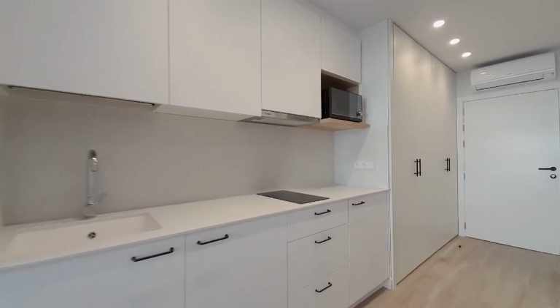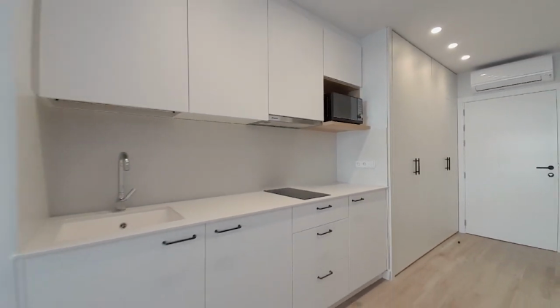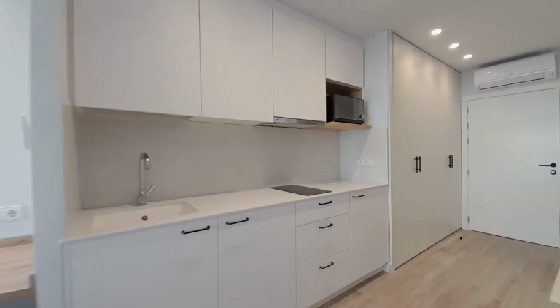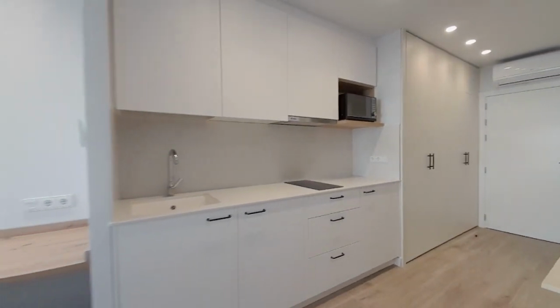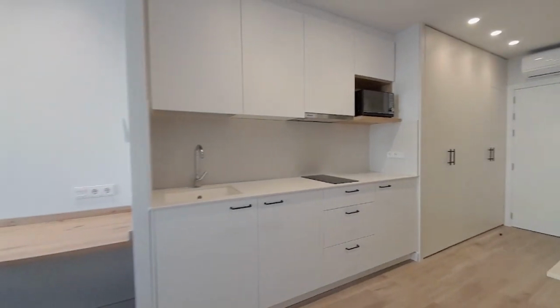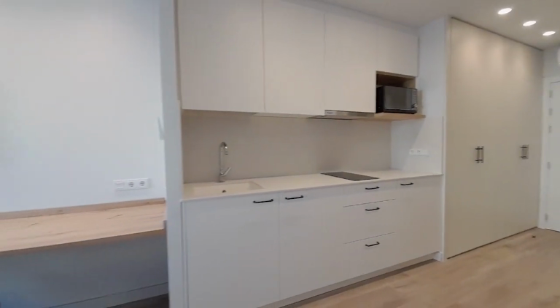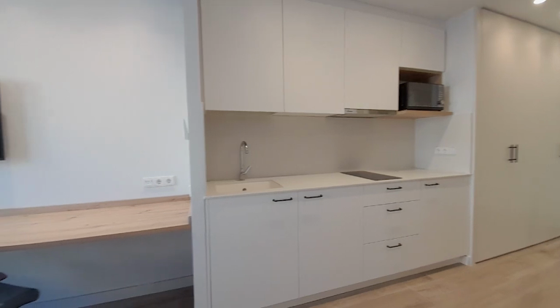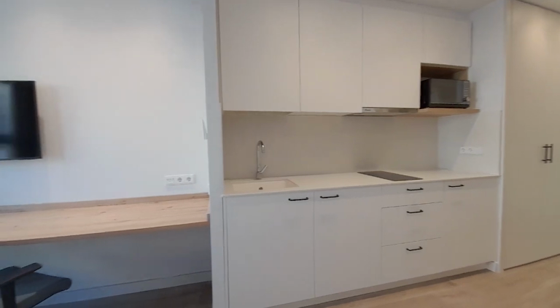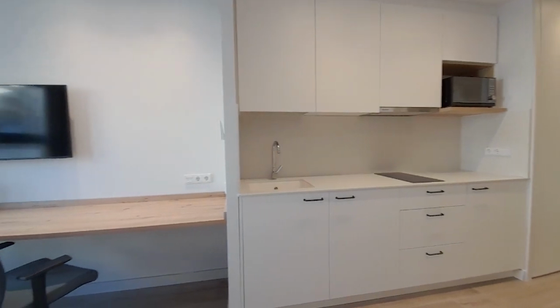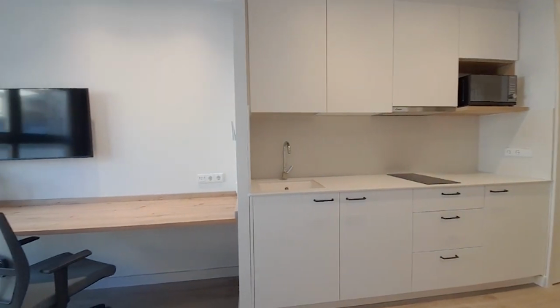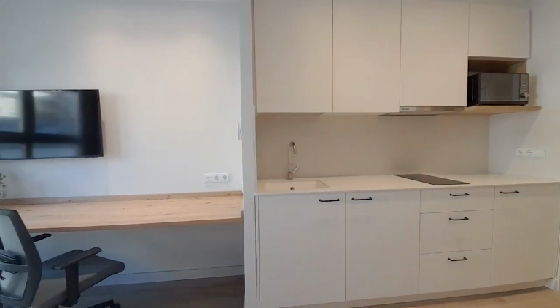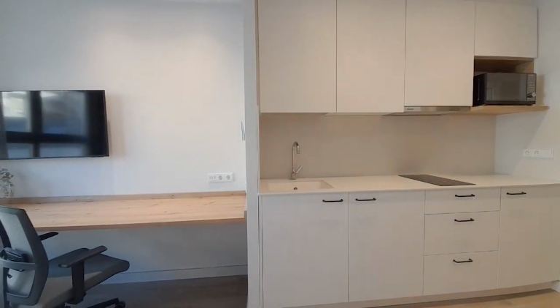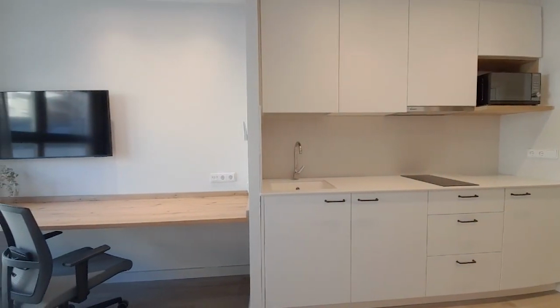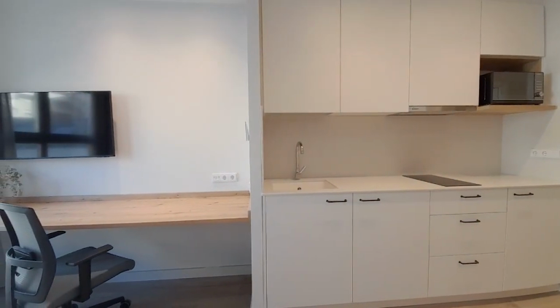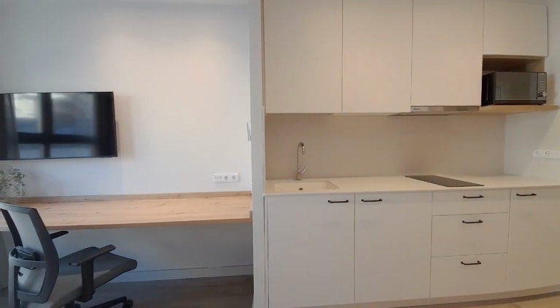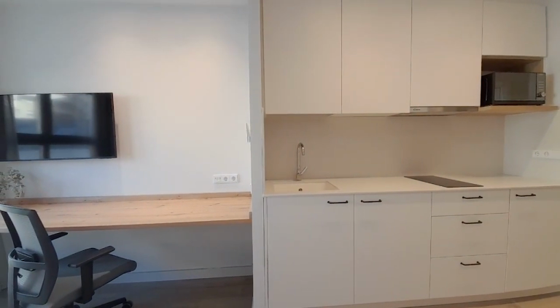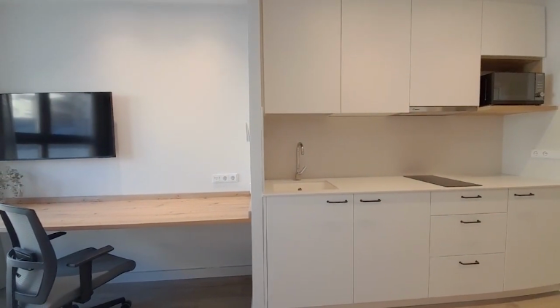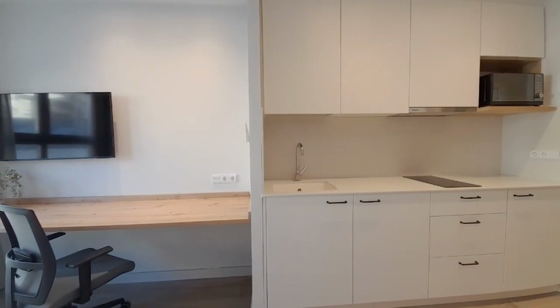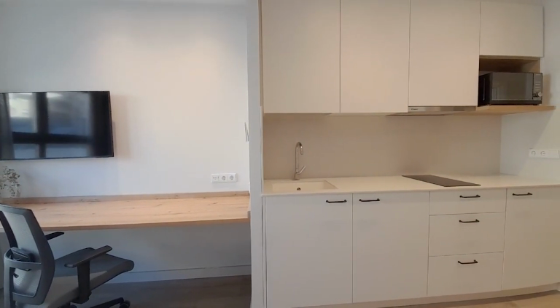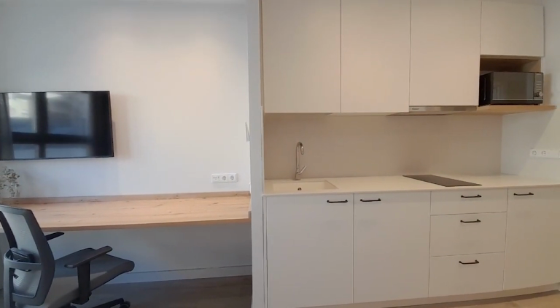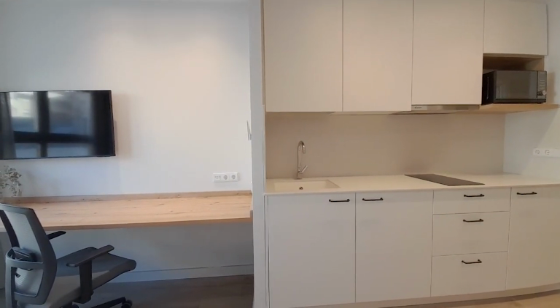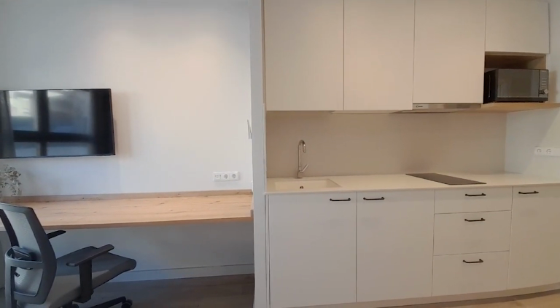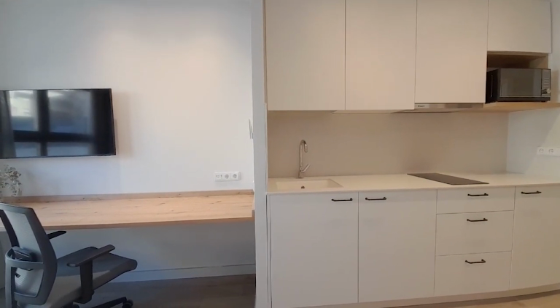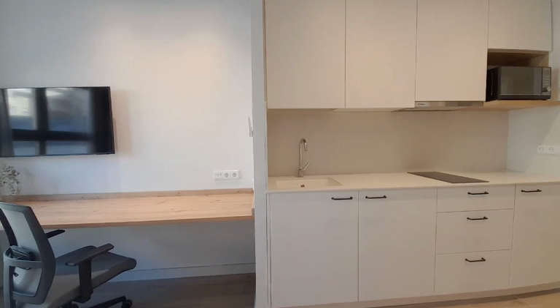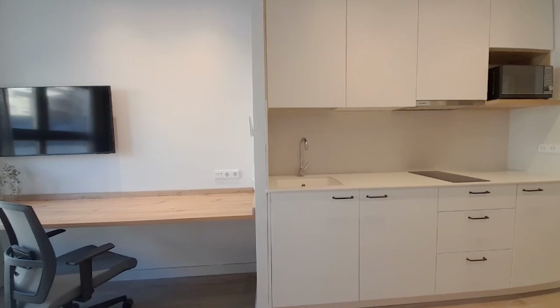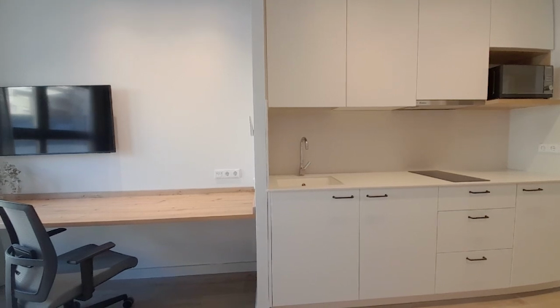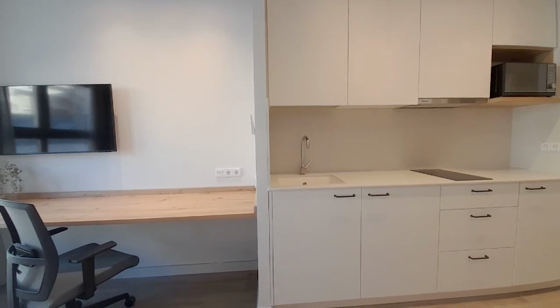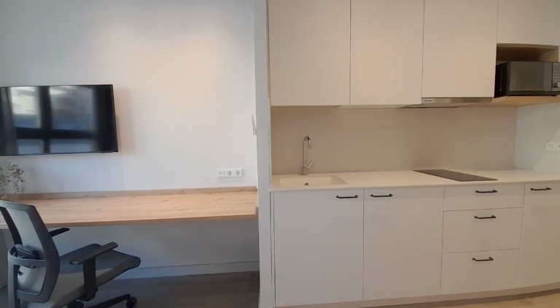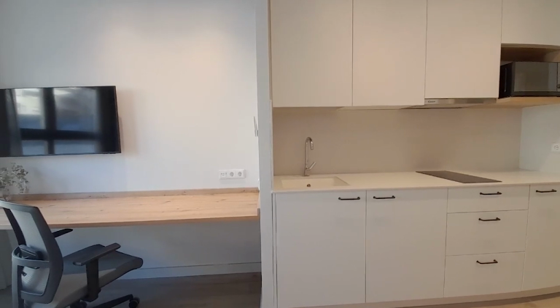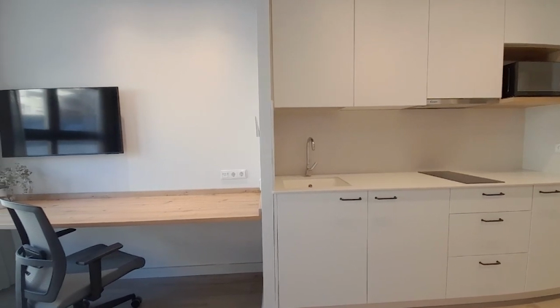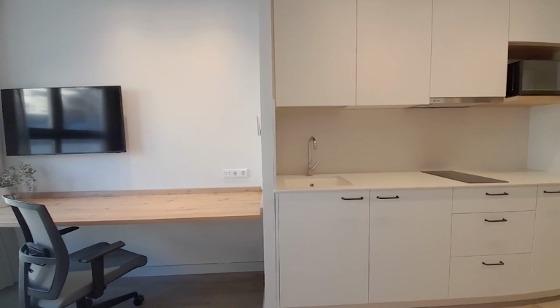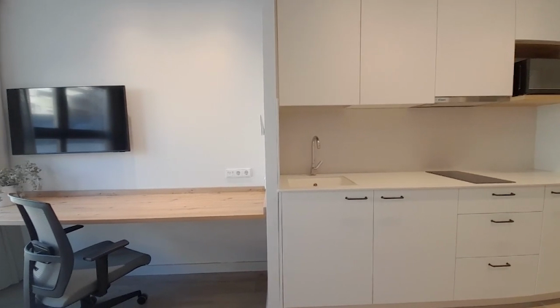This is the kitchen. The kitchen has all necessary: a vitro, washing machine, sink, the fridge, and the dishwasher.